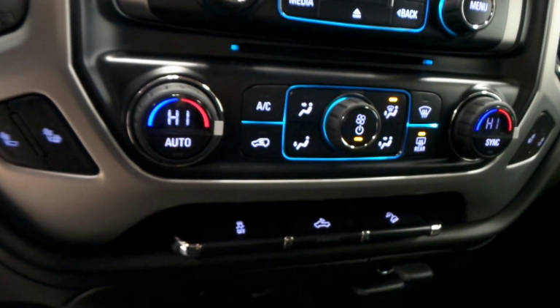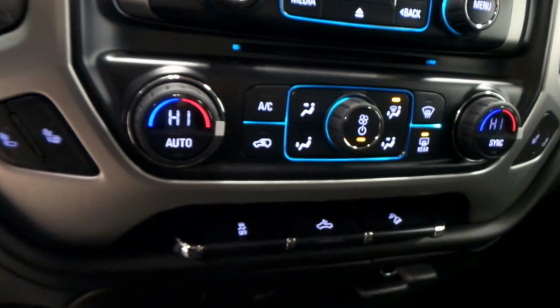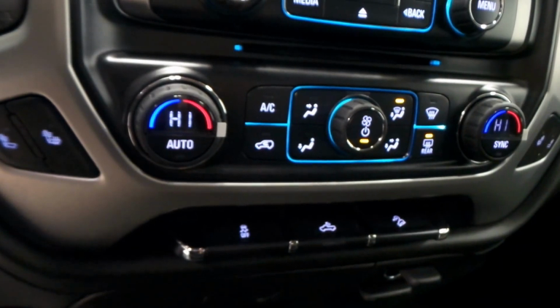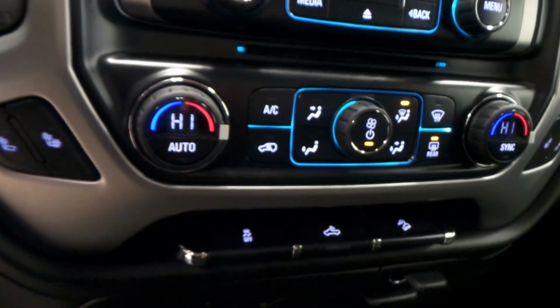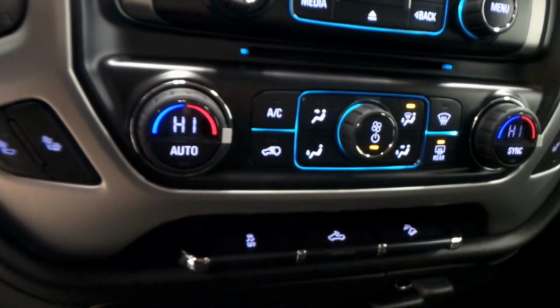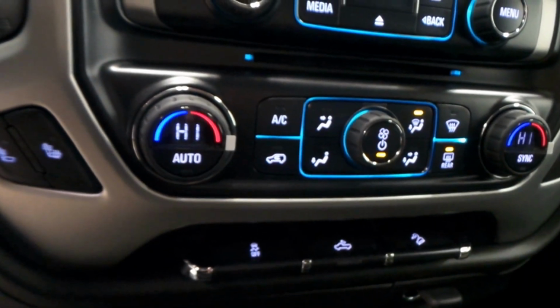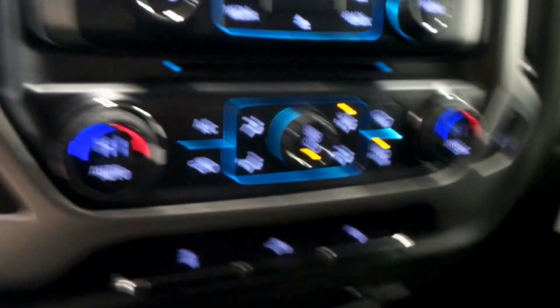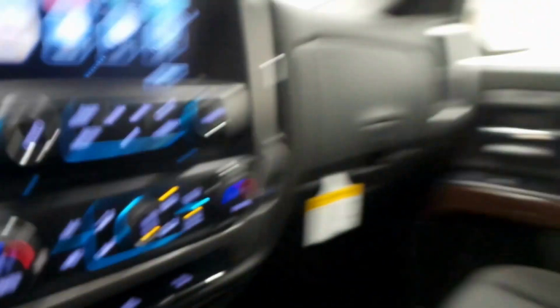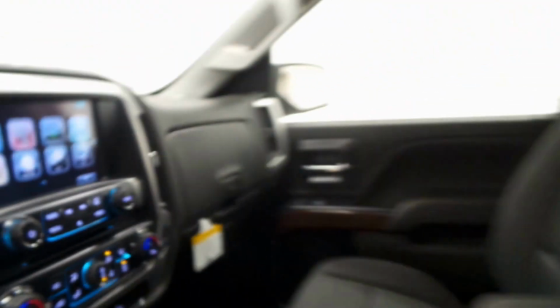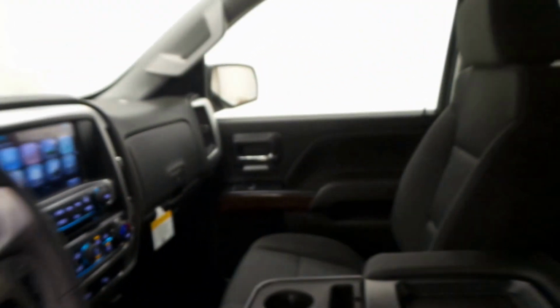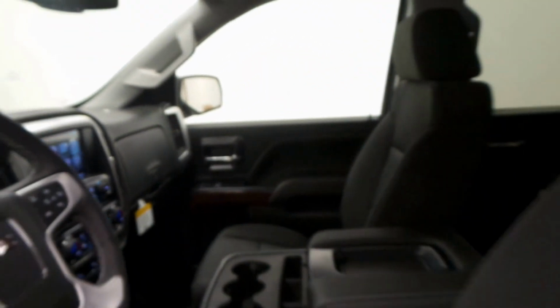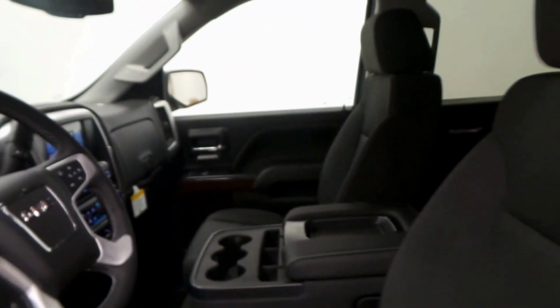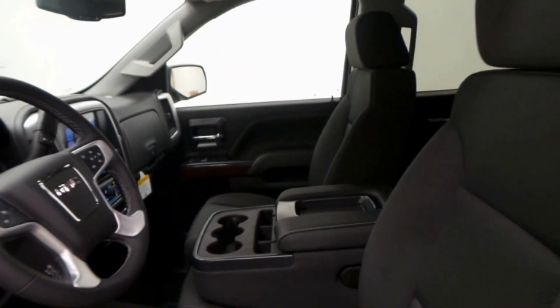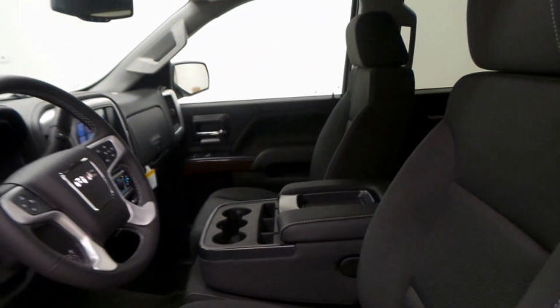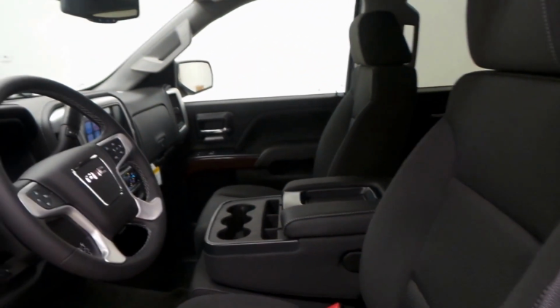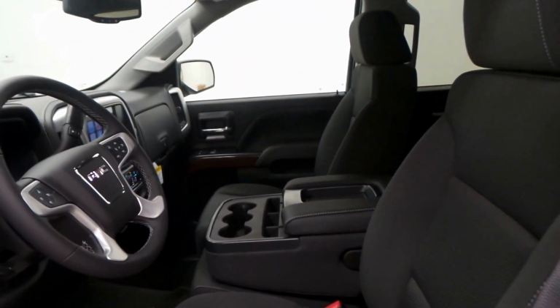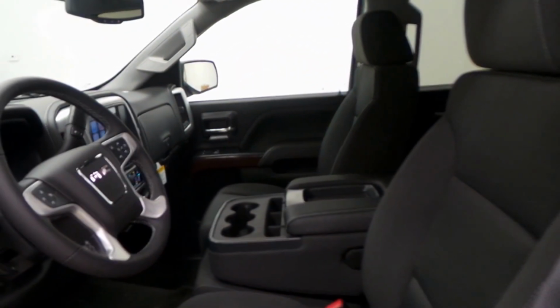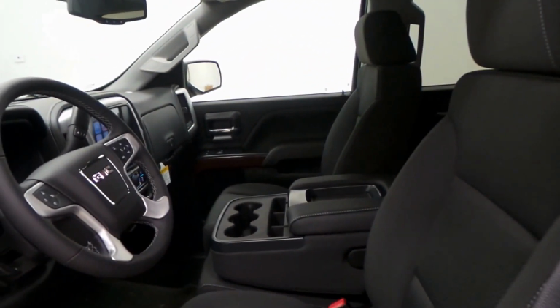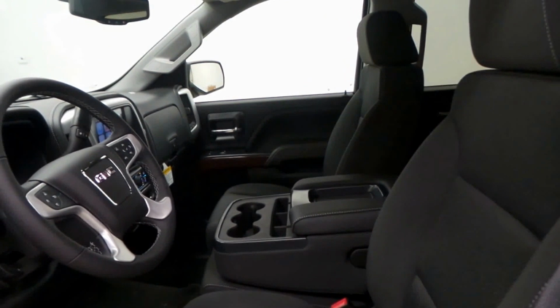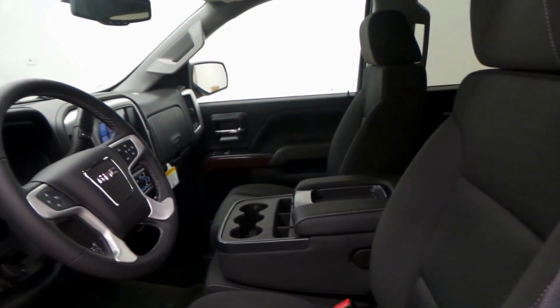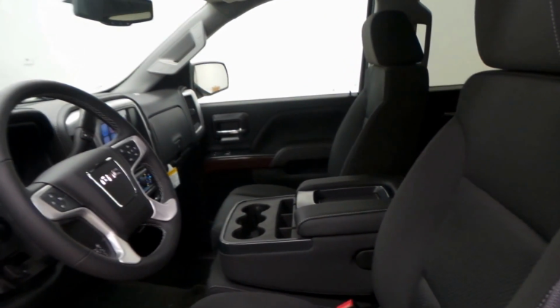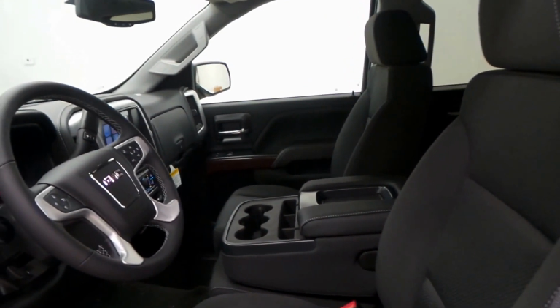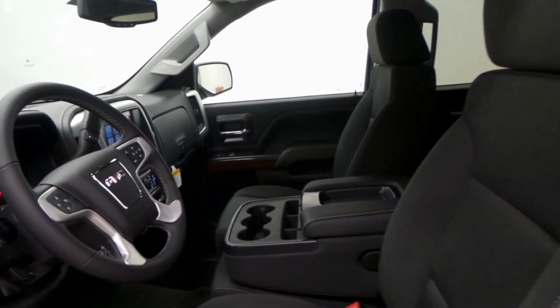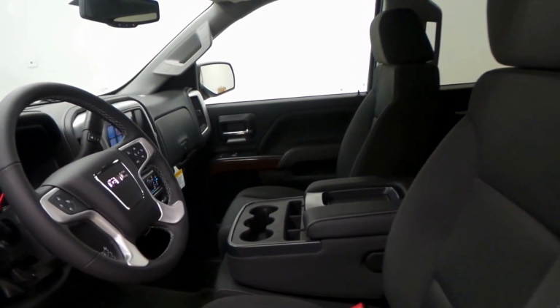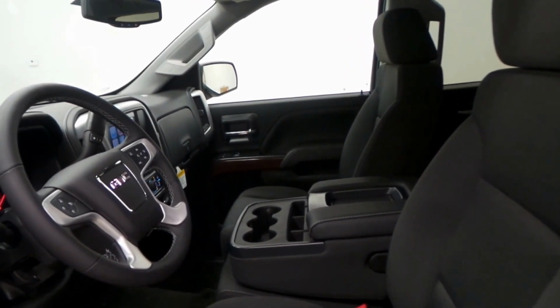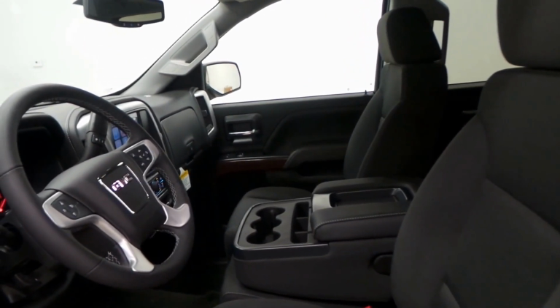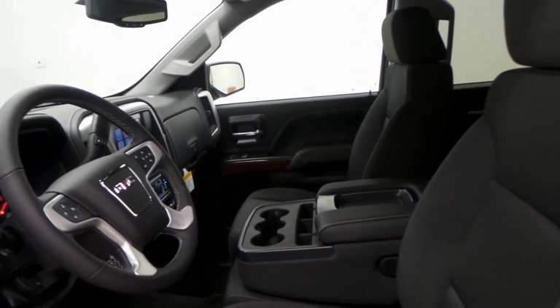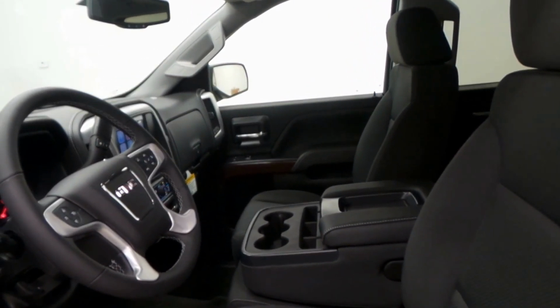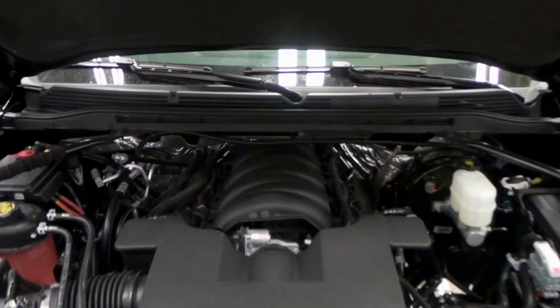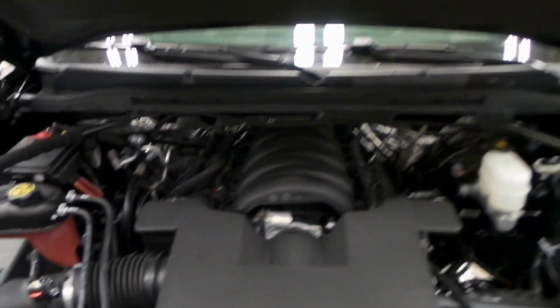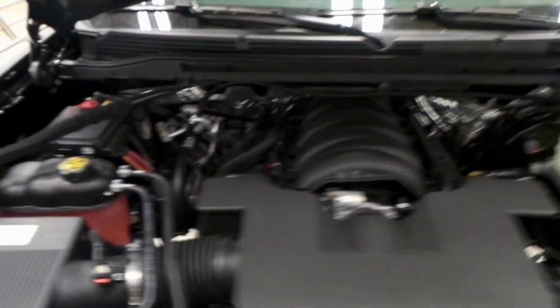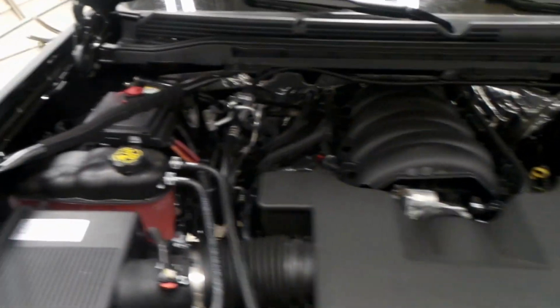There are the dual front heated seats as well, and OnStar ready — all kinds of options here.